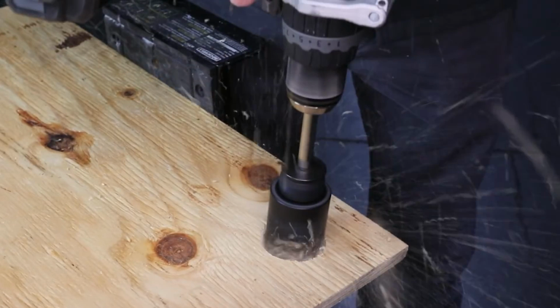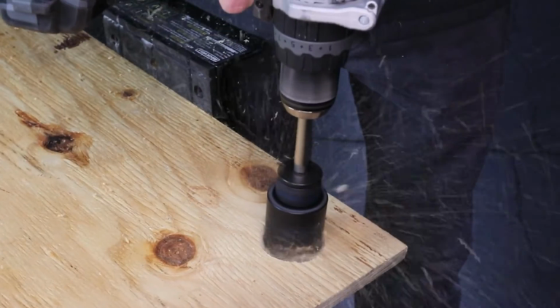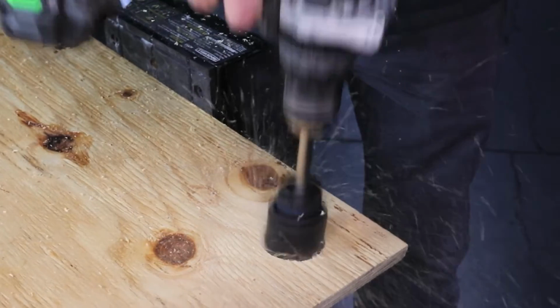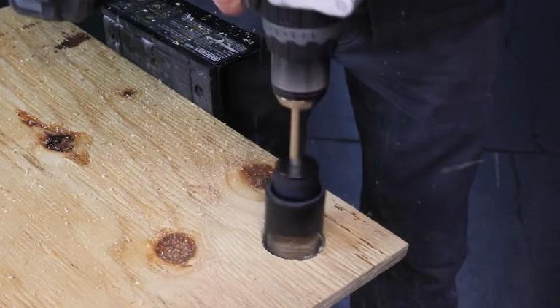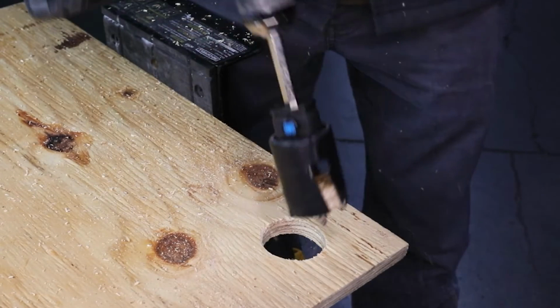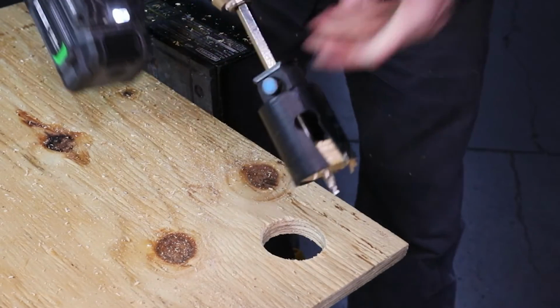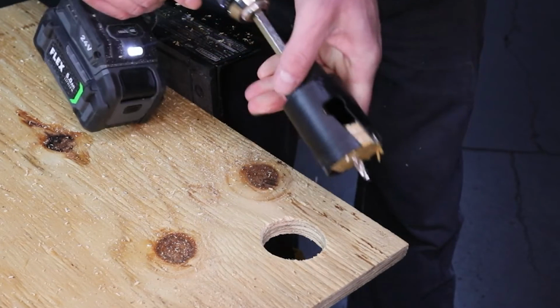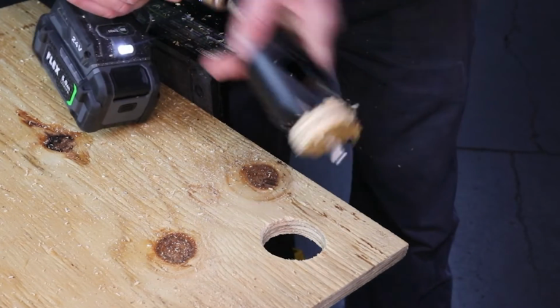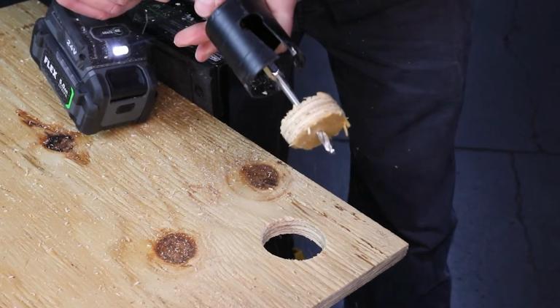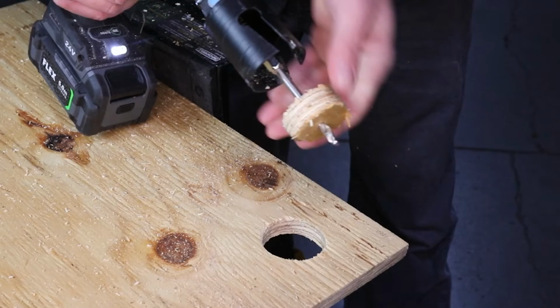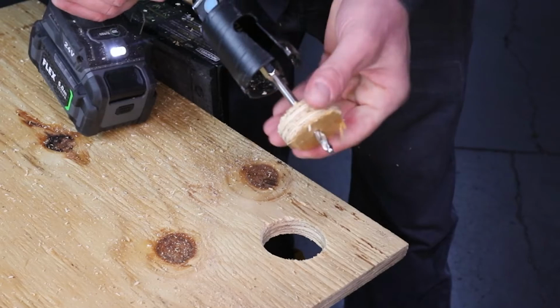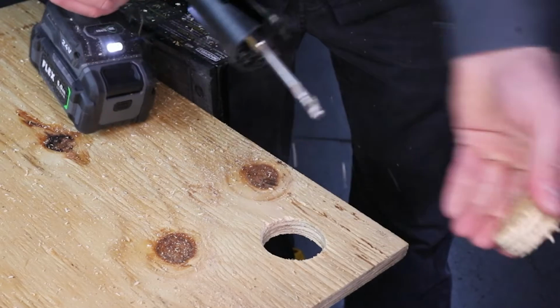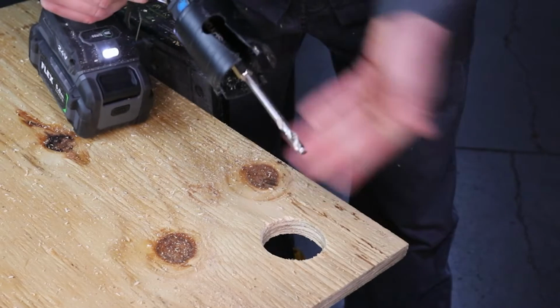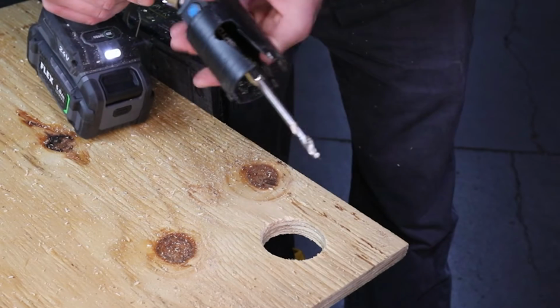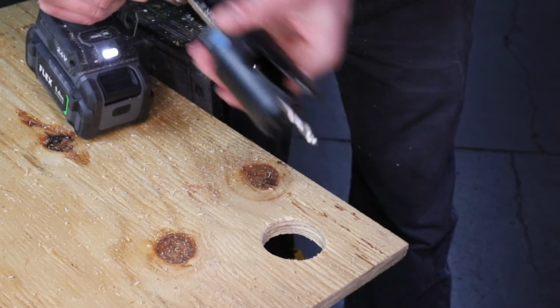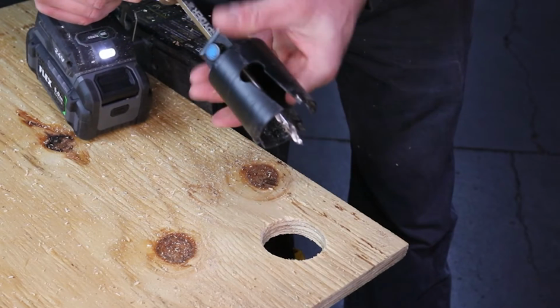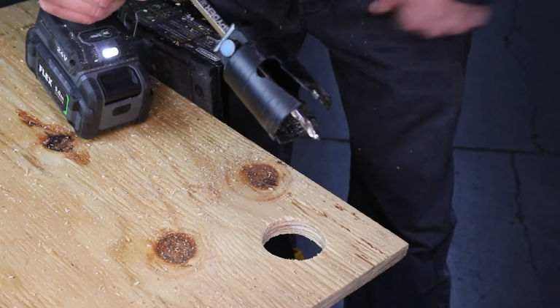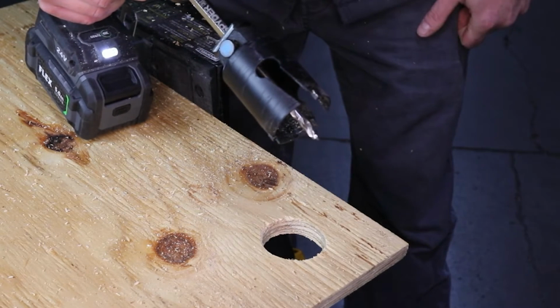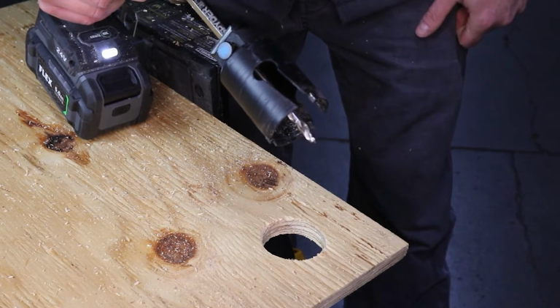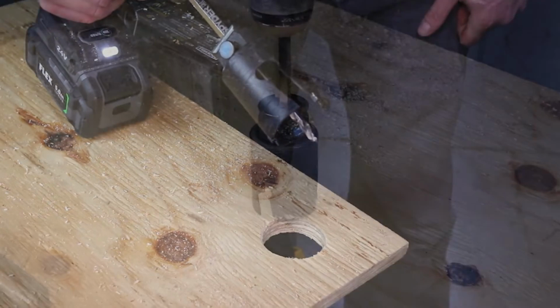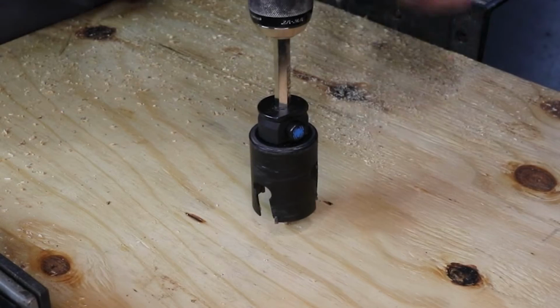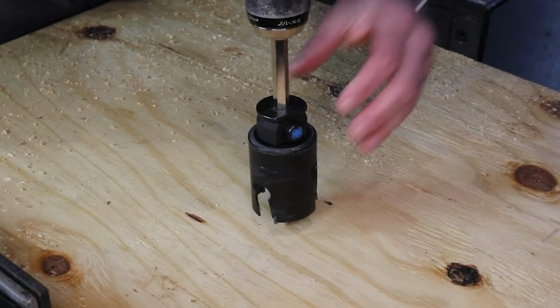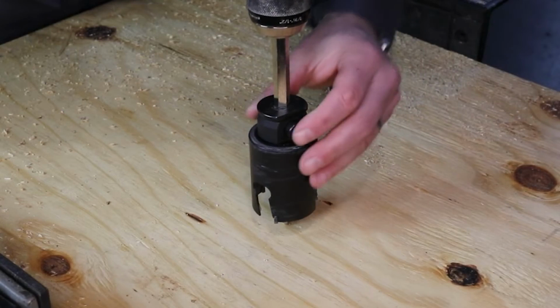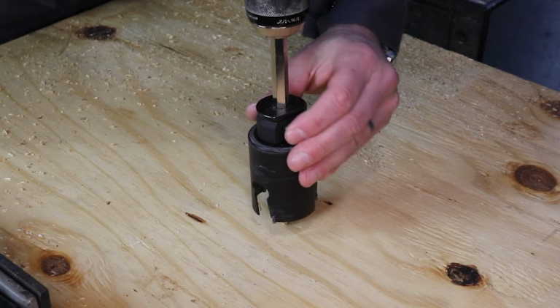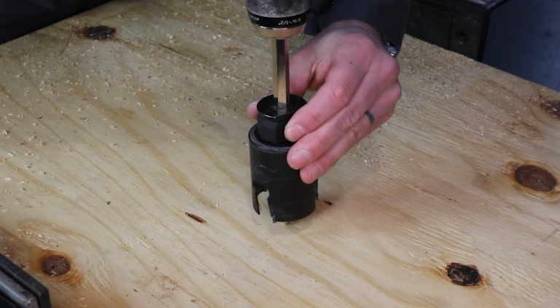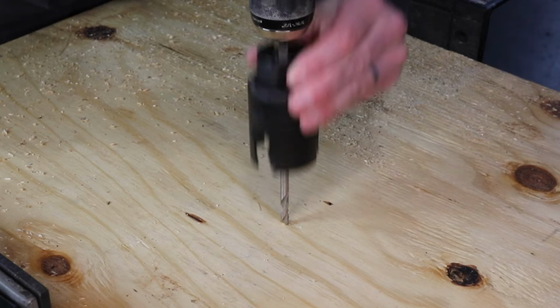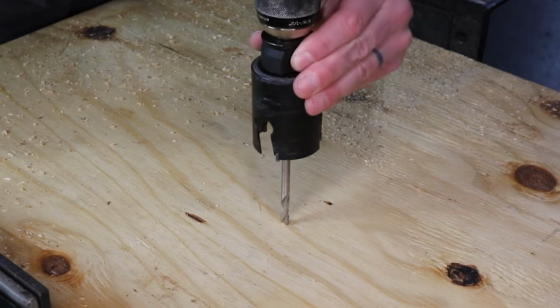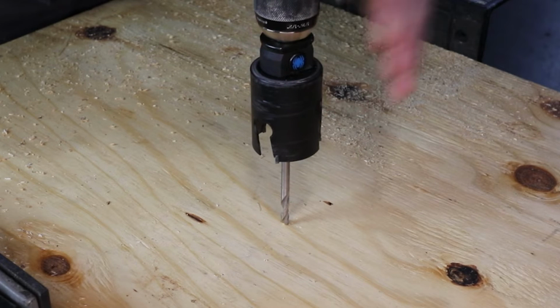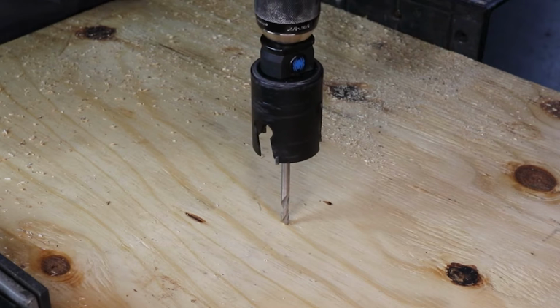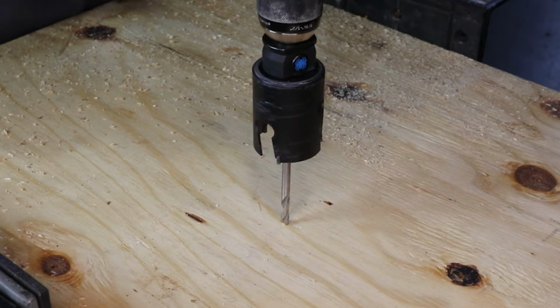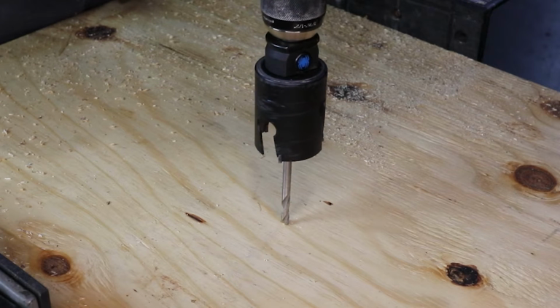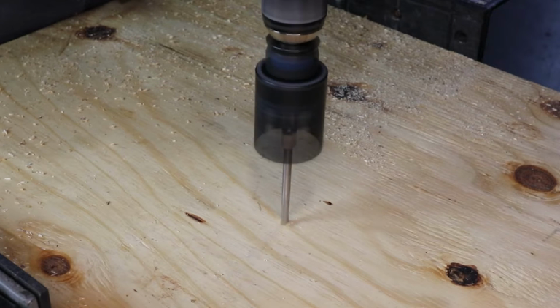To eject the core, push the button, slide the hole saw assembly back toward the drill, and pull the core free of the arbor.